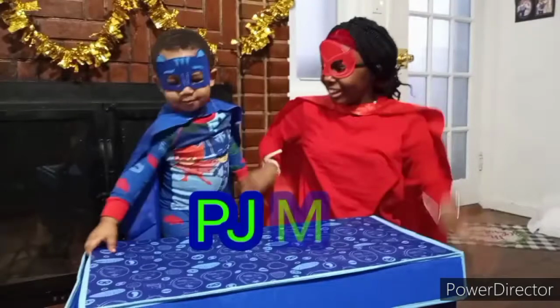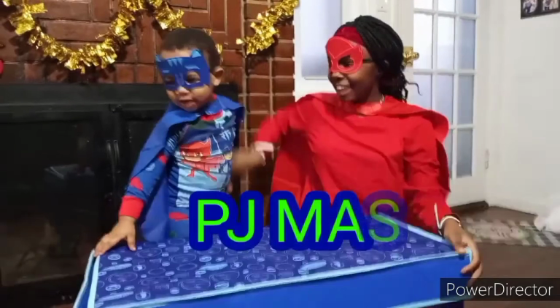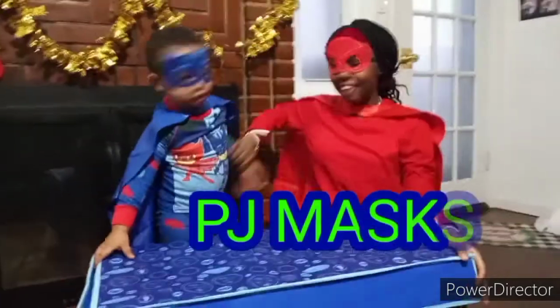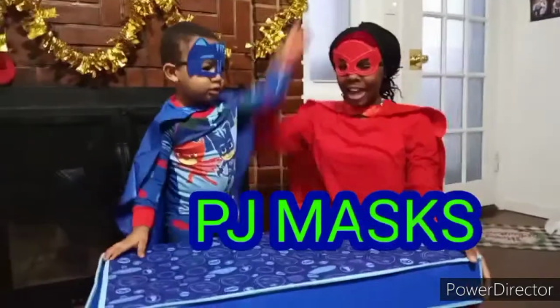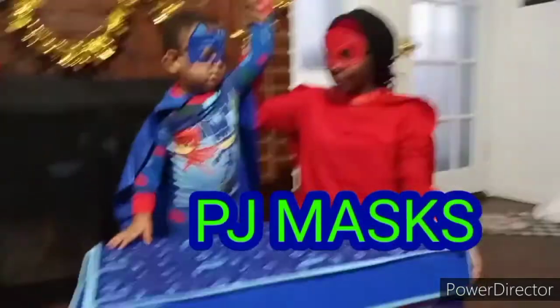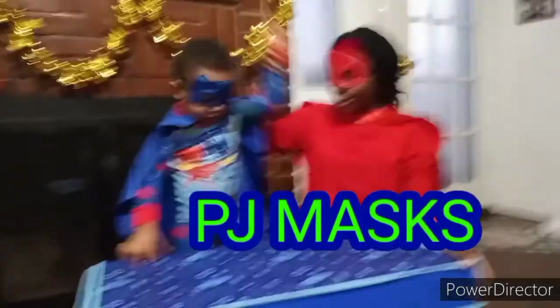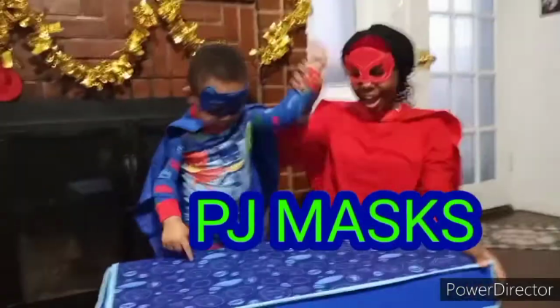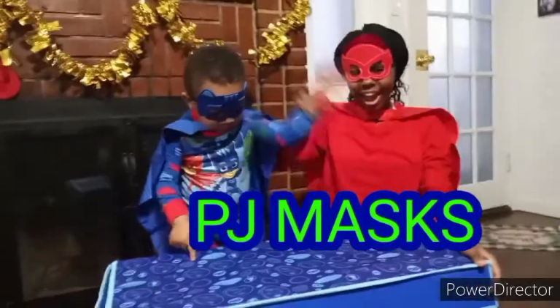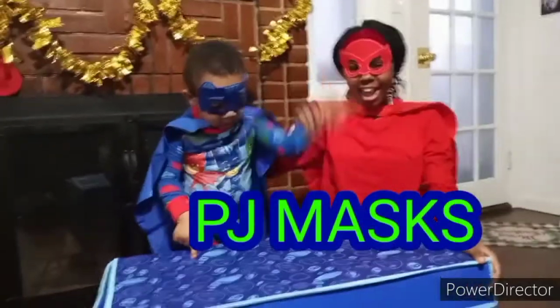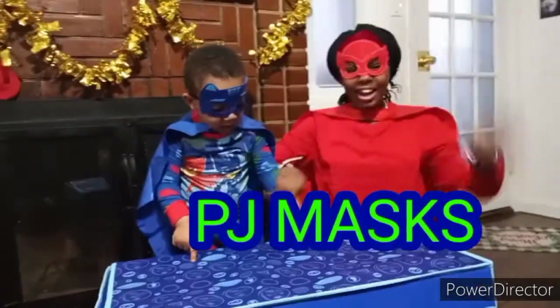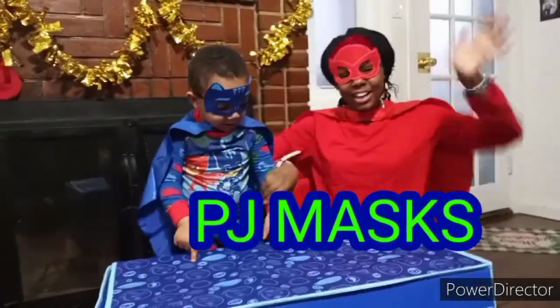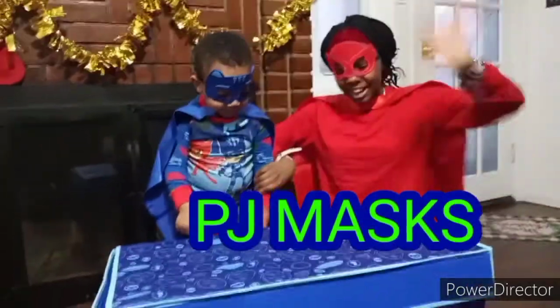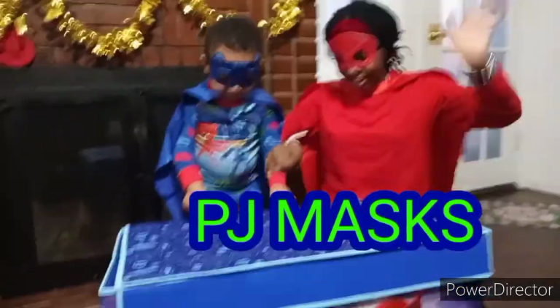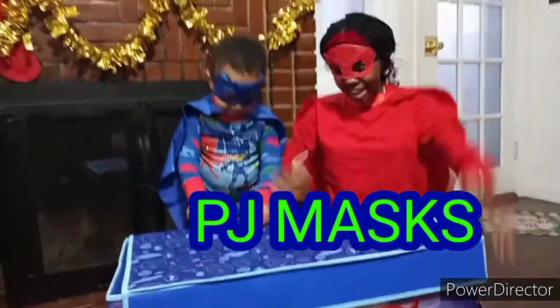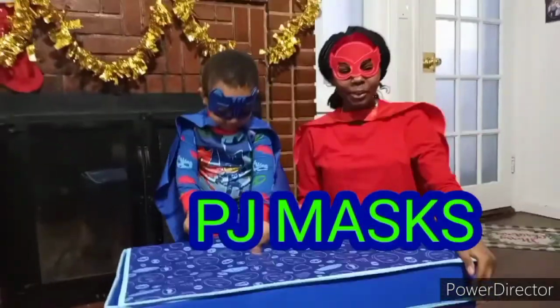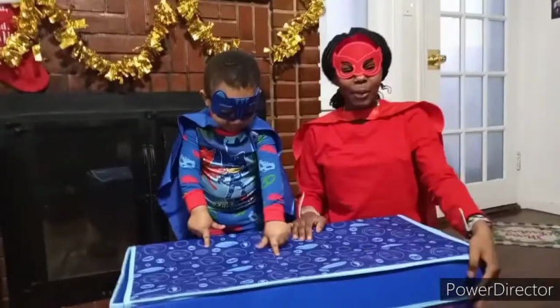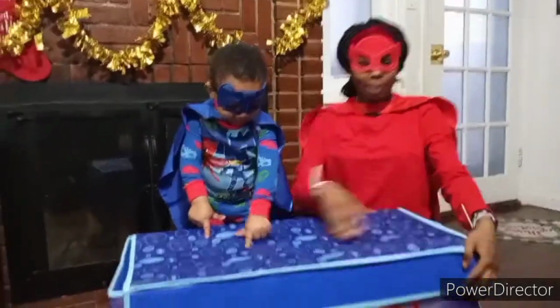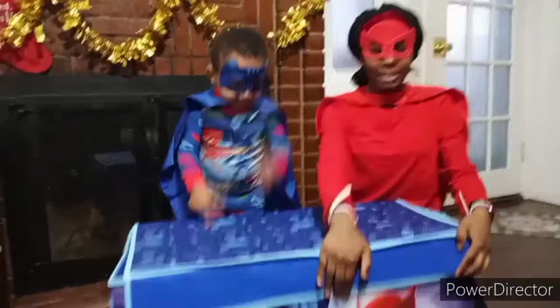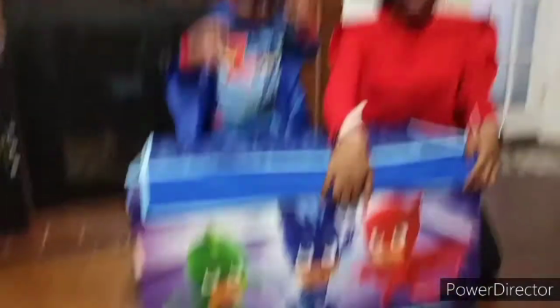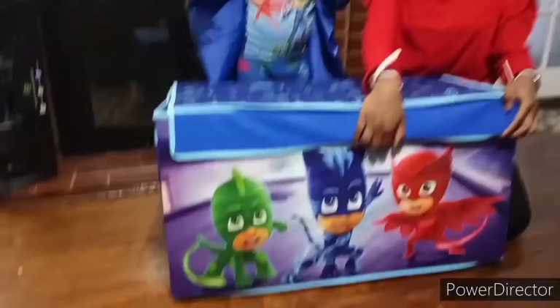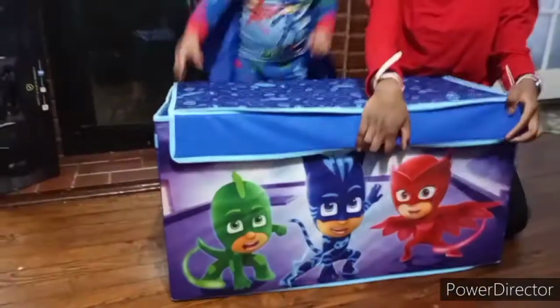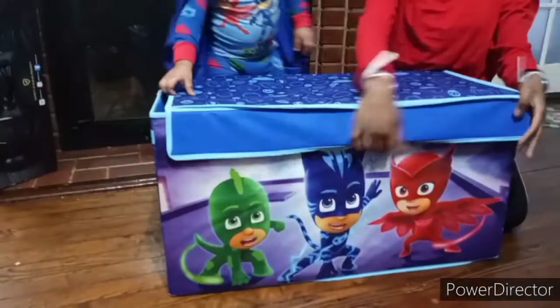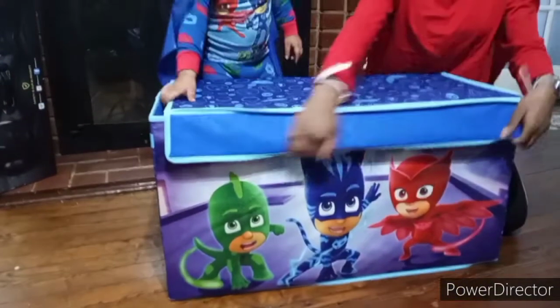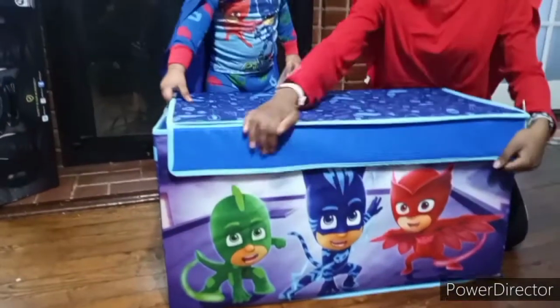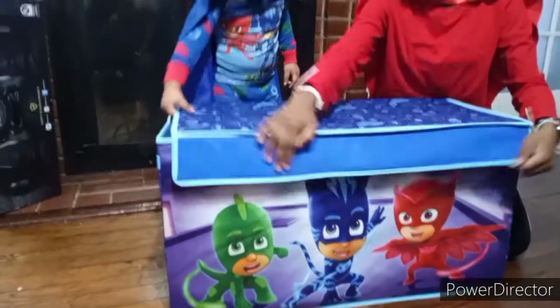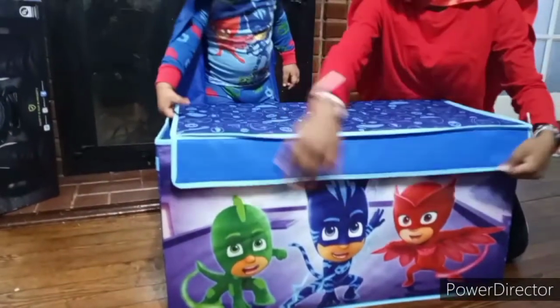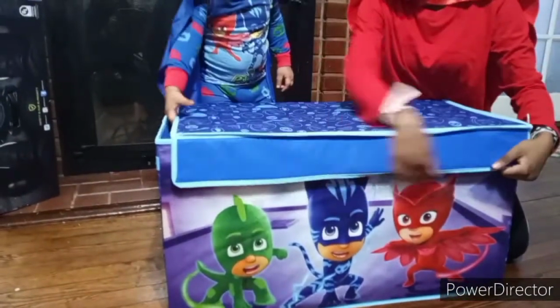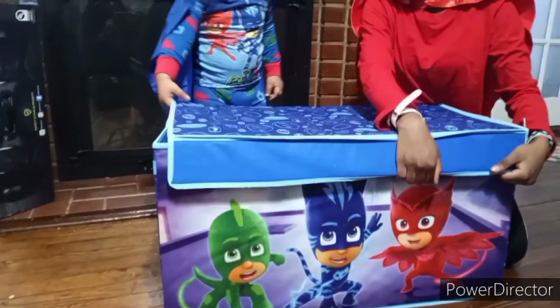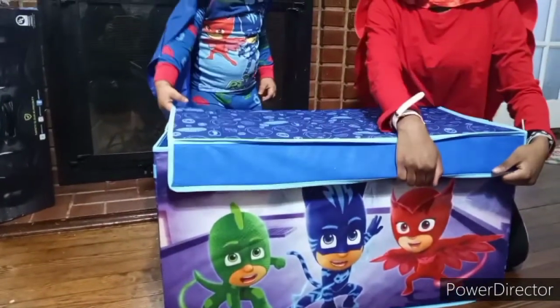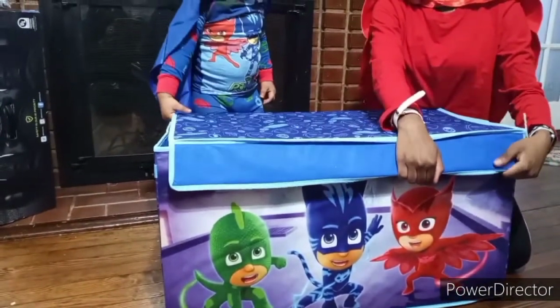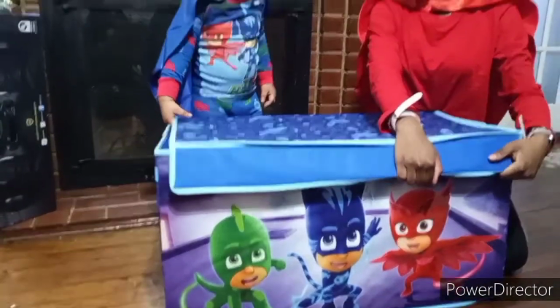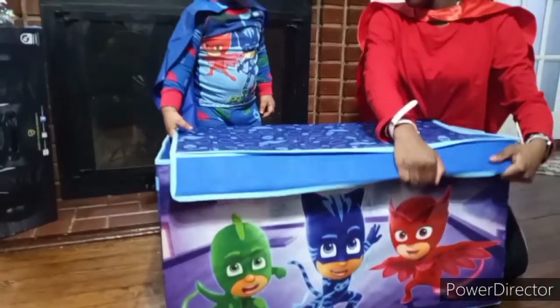Today we have Catboy and I'm Owlette. We're going to be opening up PJ Masks toys. You ready? Let's open it. Three, two, one.